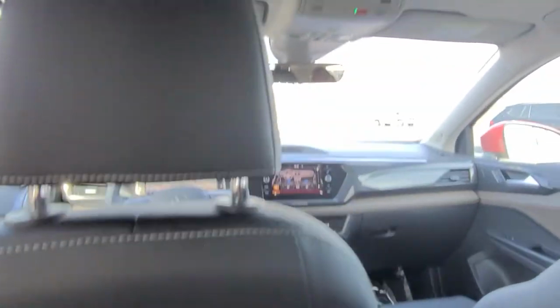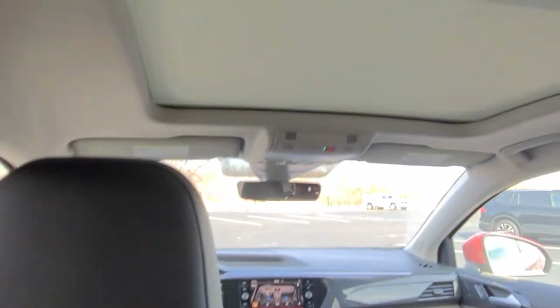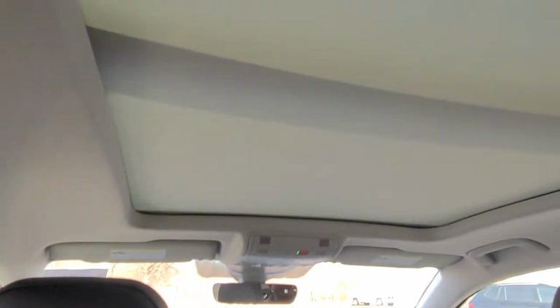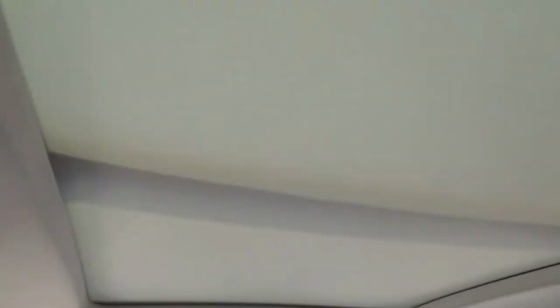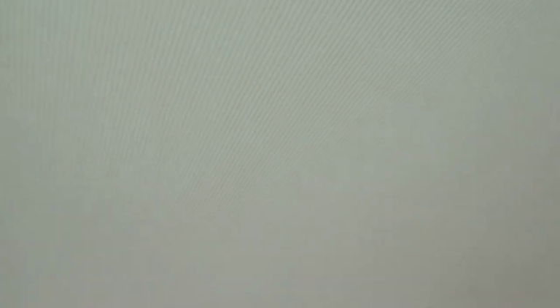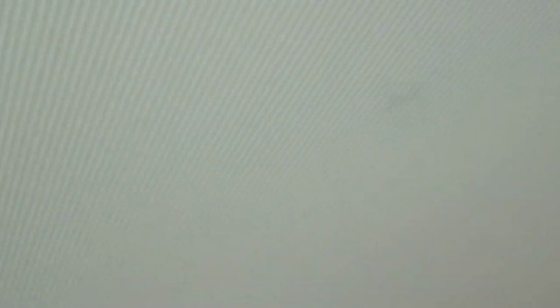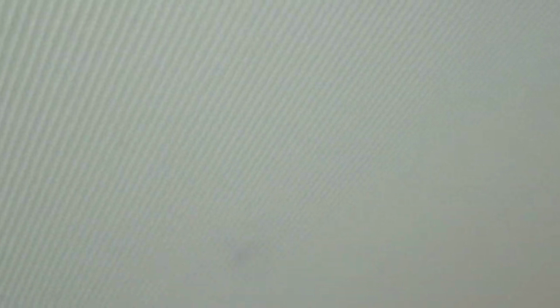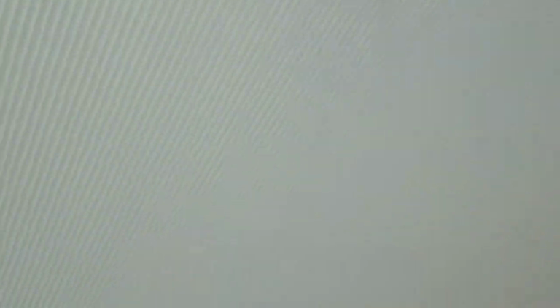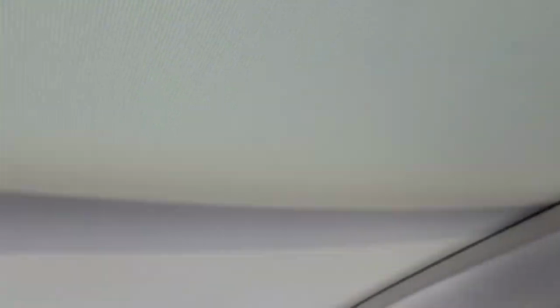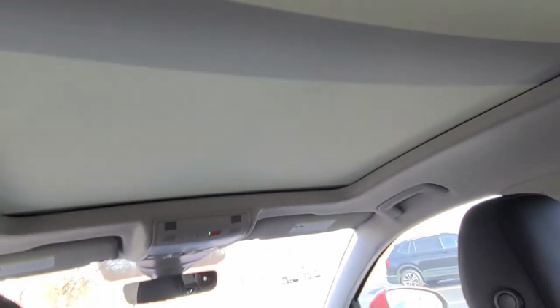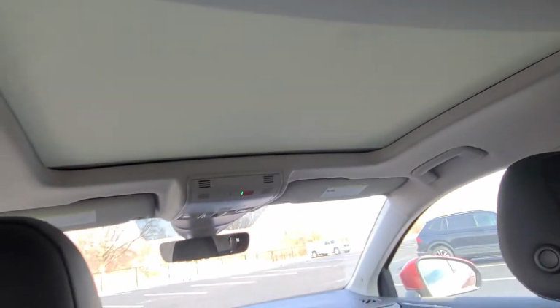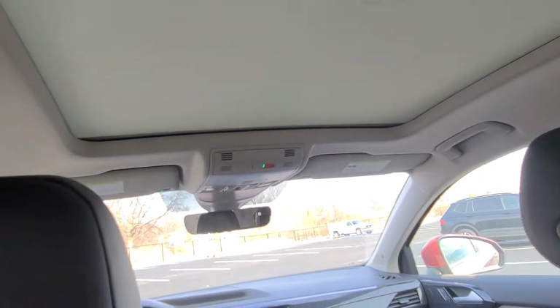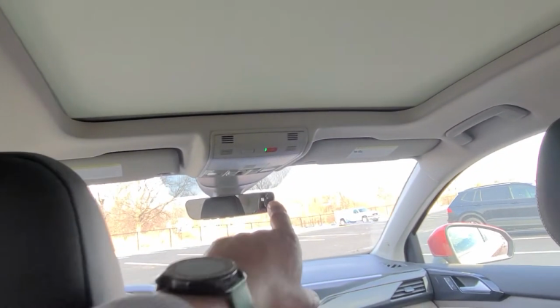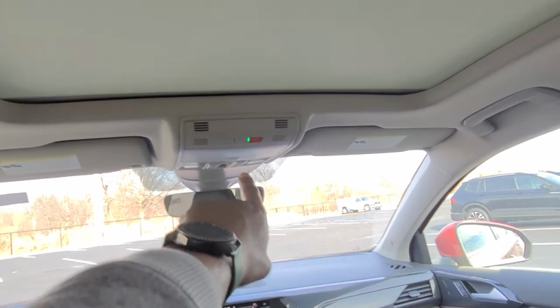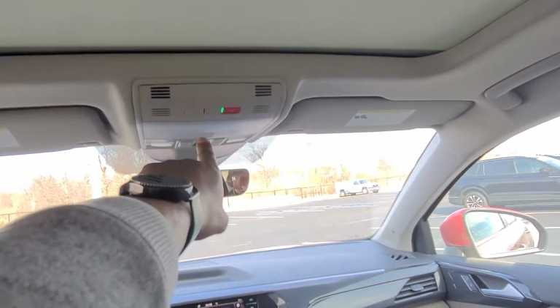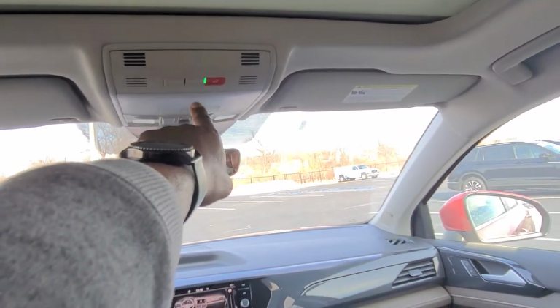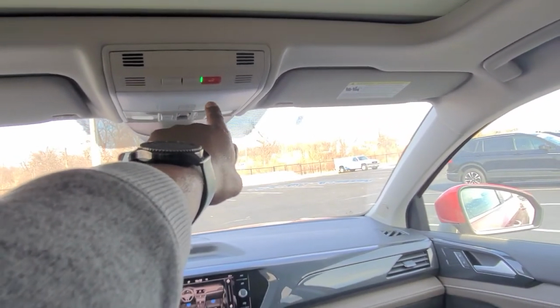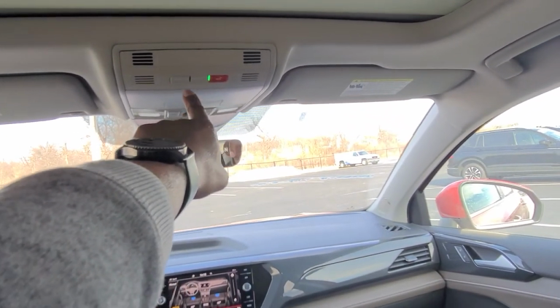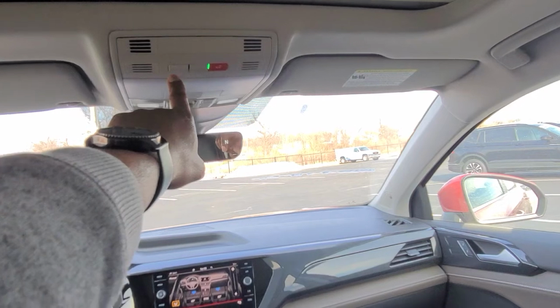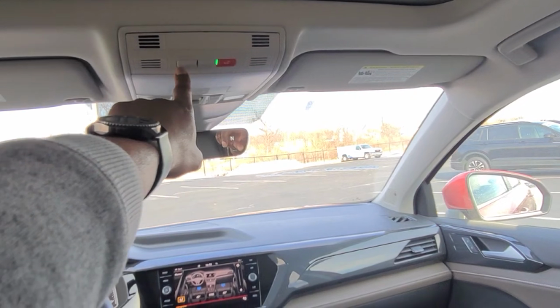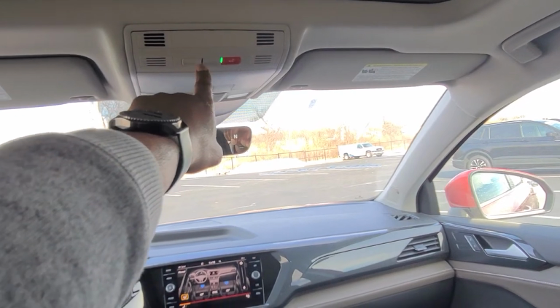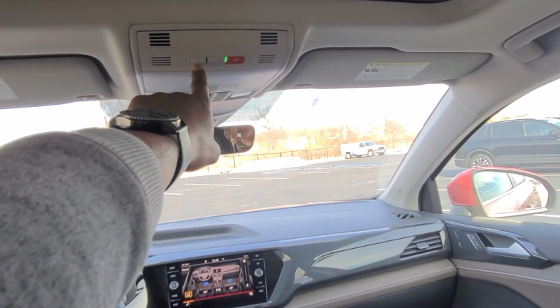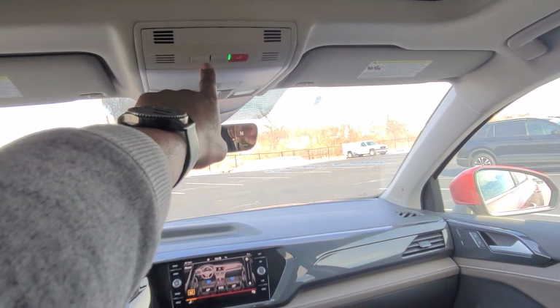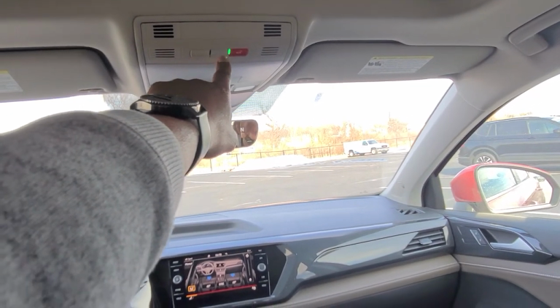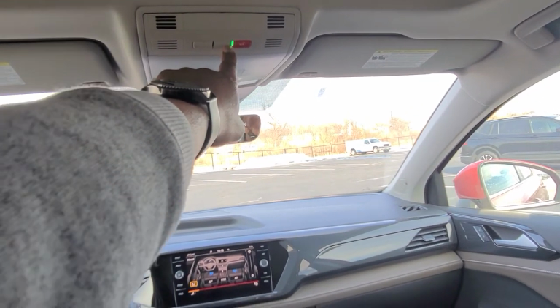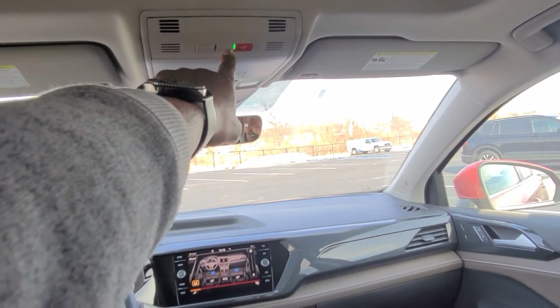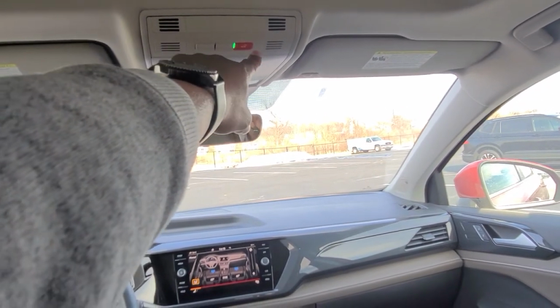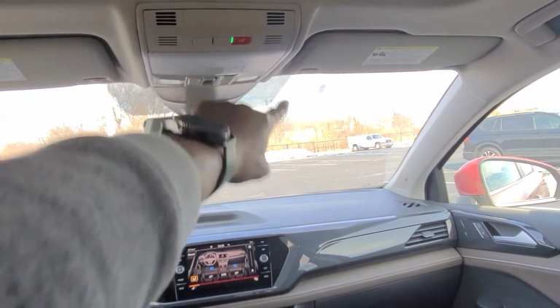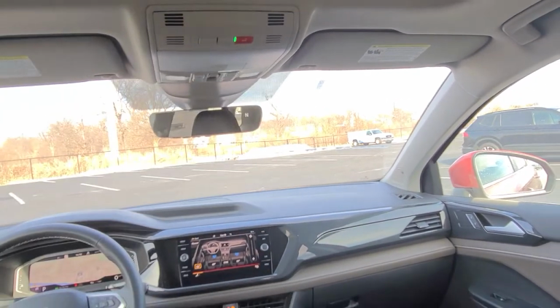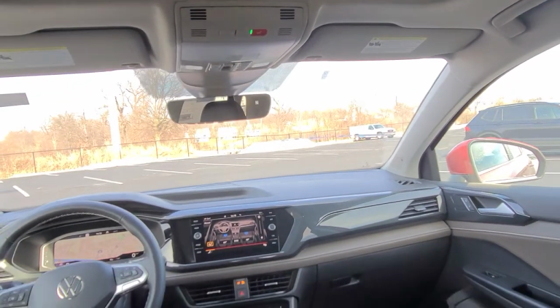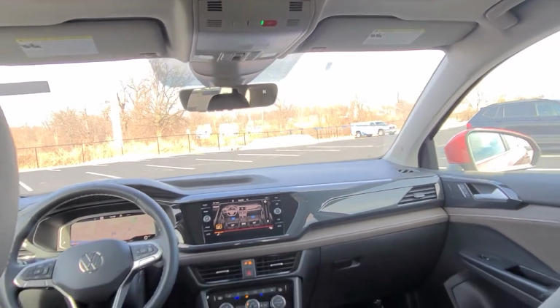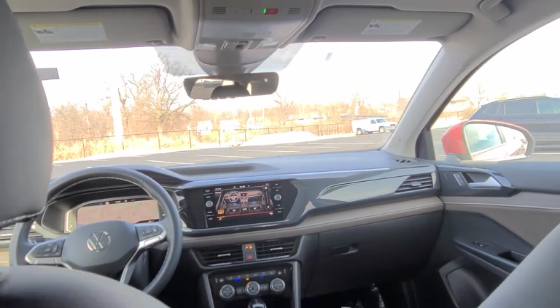Here's a look up at that power sunshade with it closed. Car-Net is free for five years. These buttons right here give you information, roadside assistance, and emergency services.